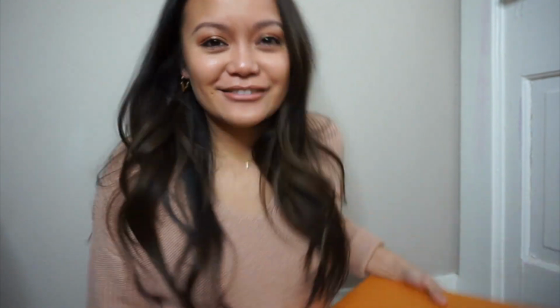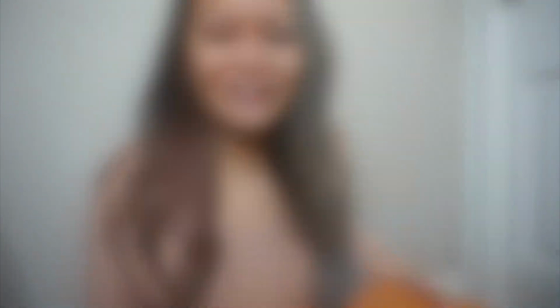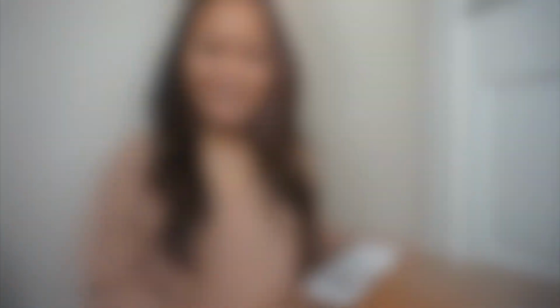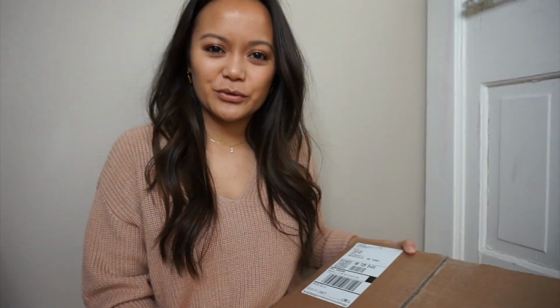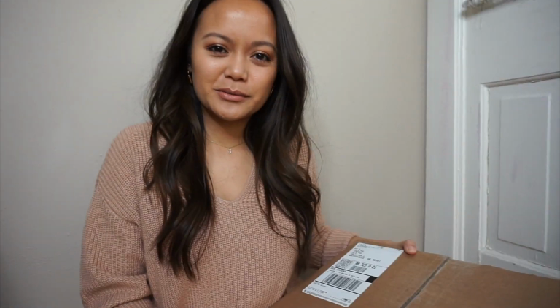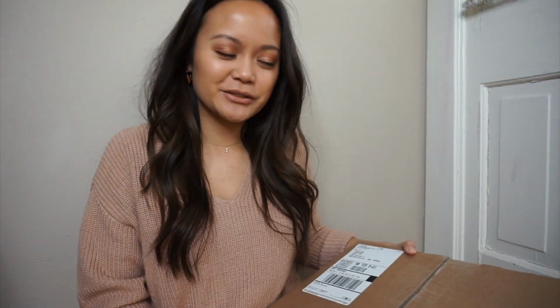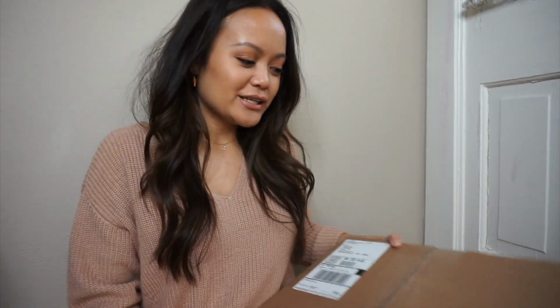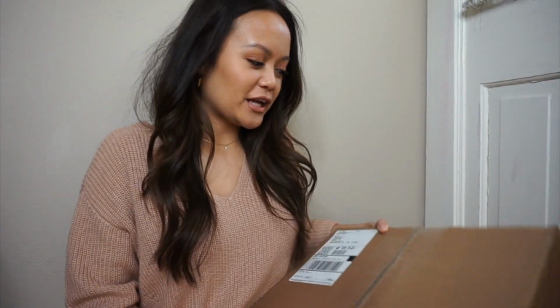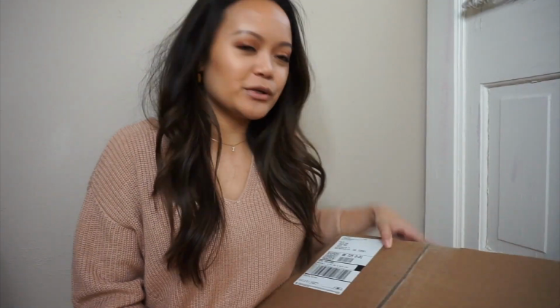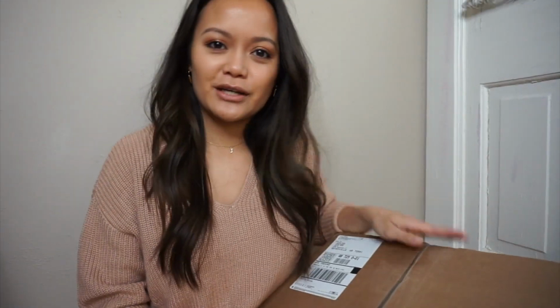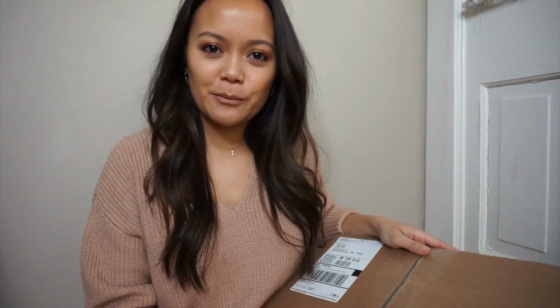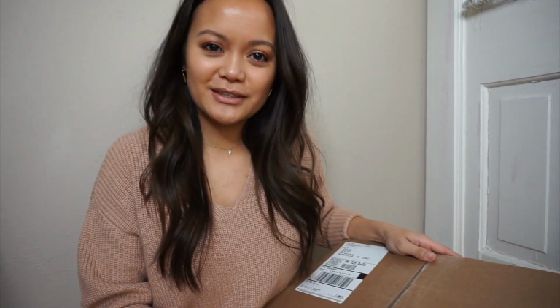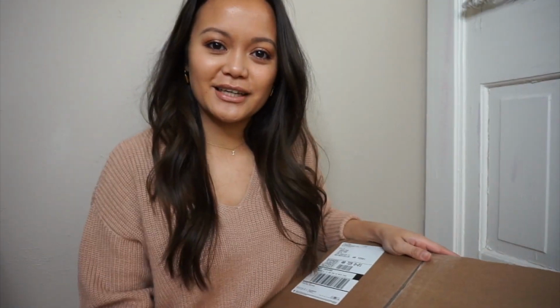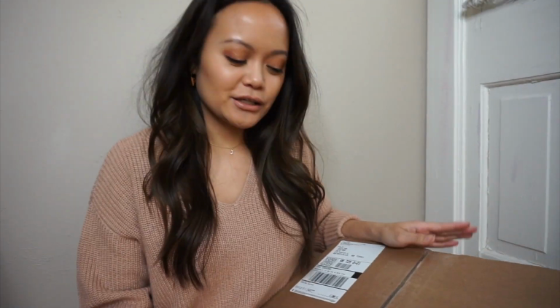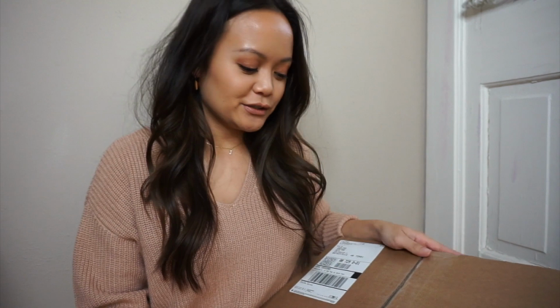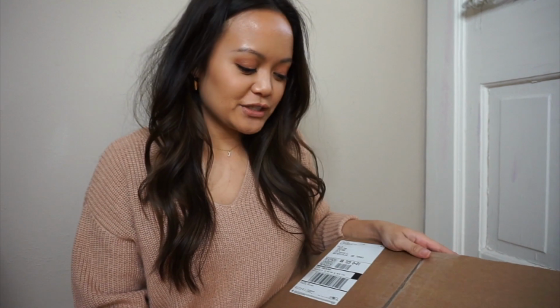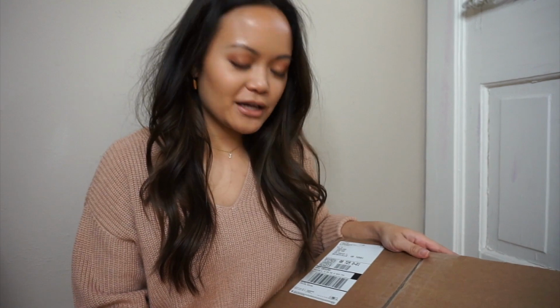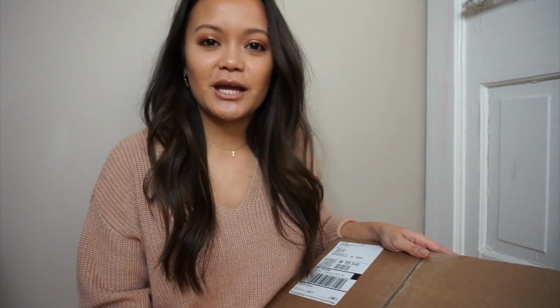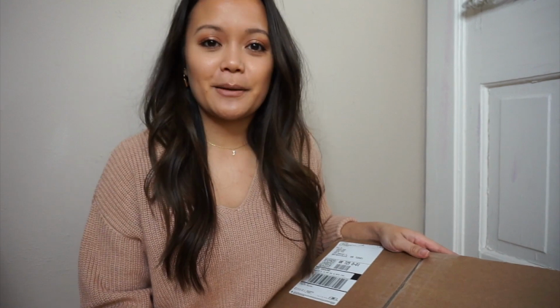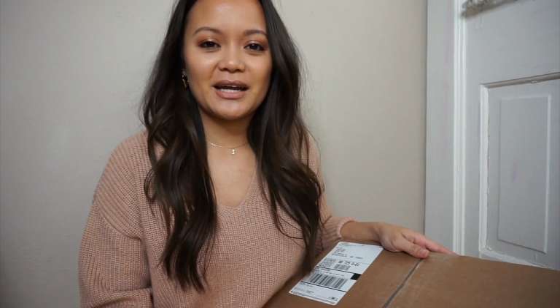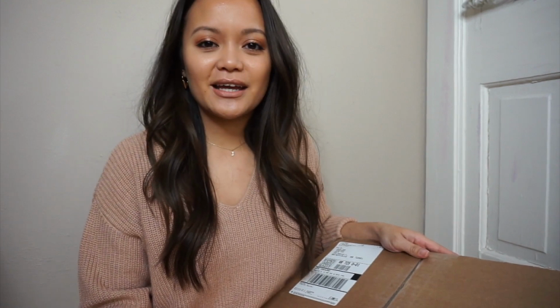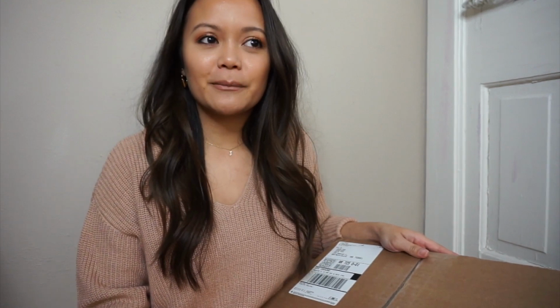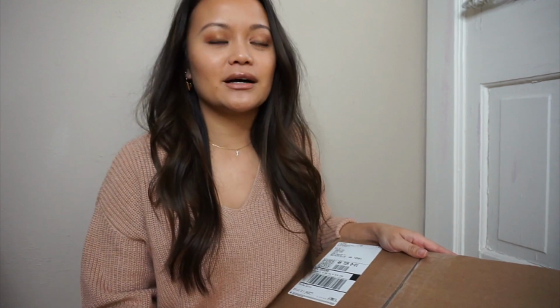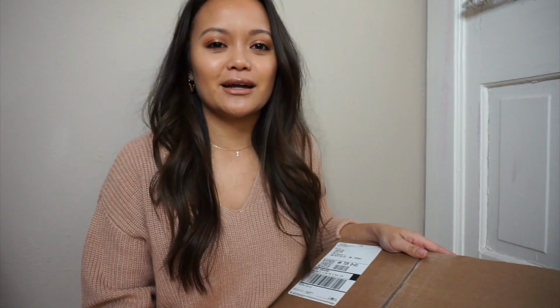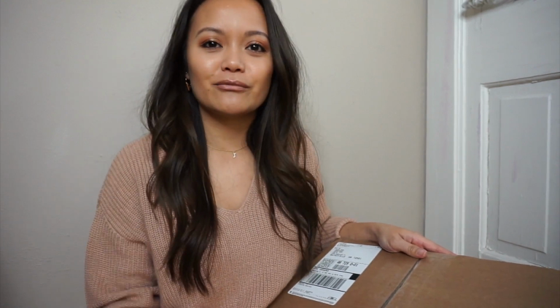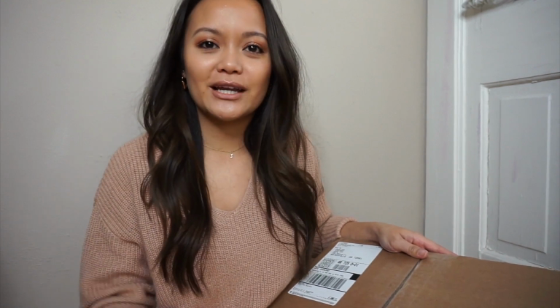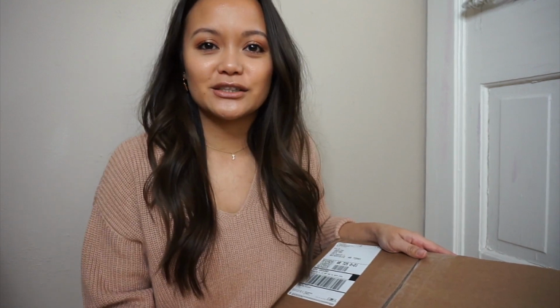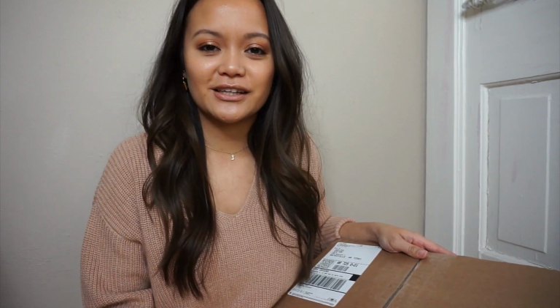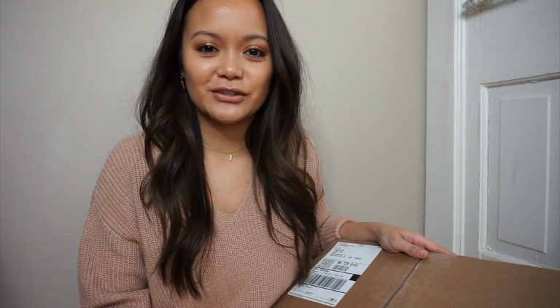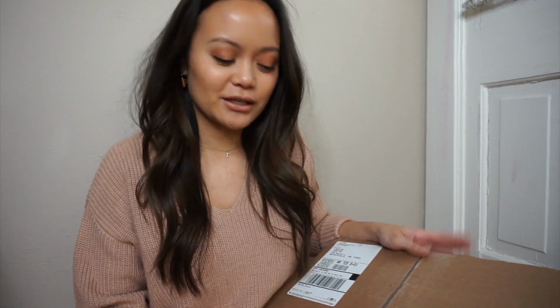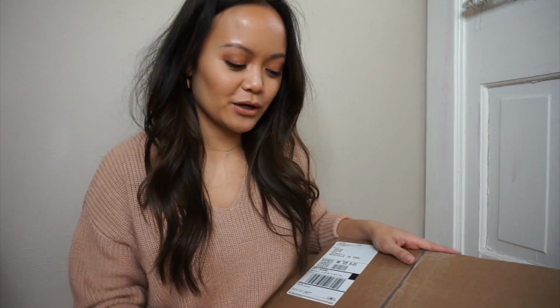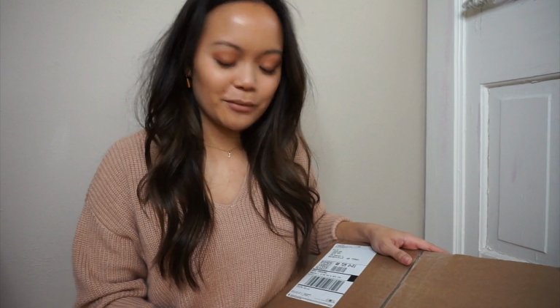I'm so excited. Welcome to my channel. Today I'm going to be doing an unboxing. This package came in Monday, but I waited until Sunday so I could do it on camera.